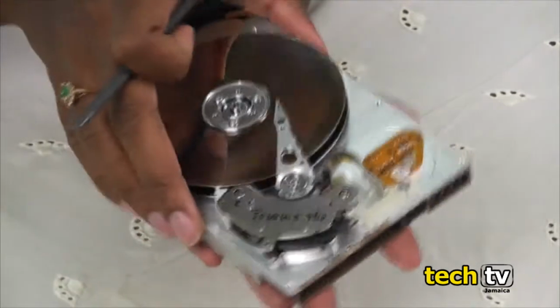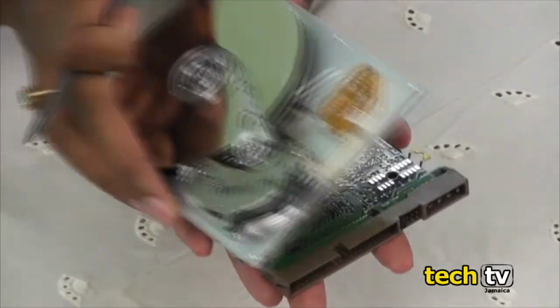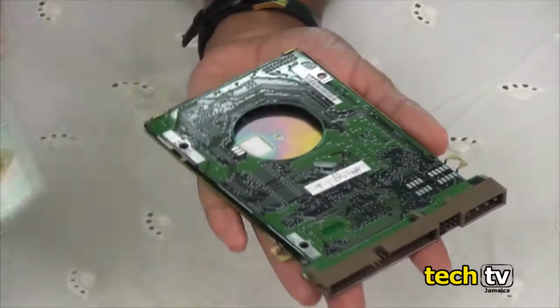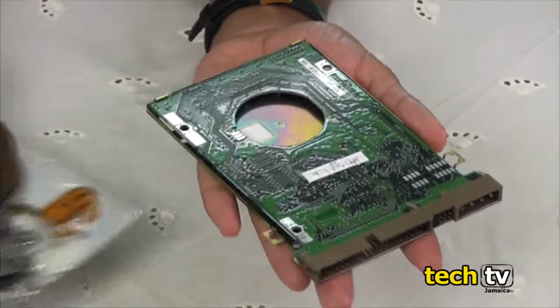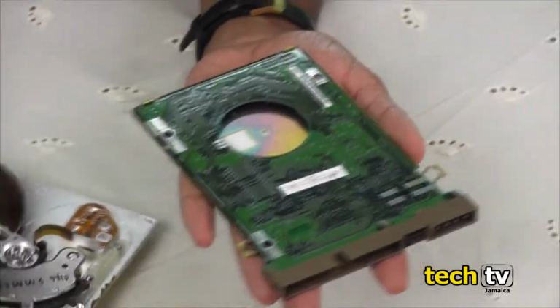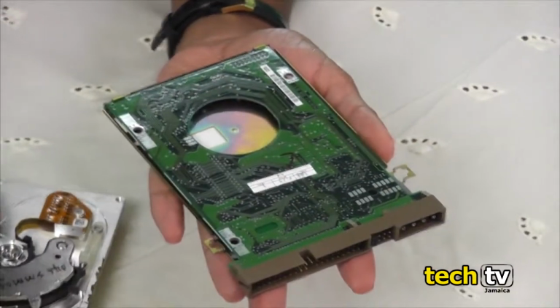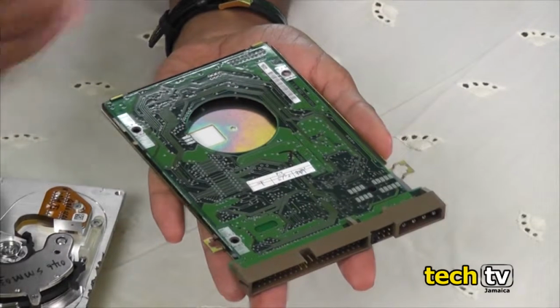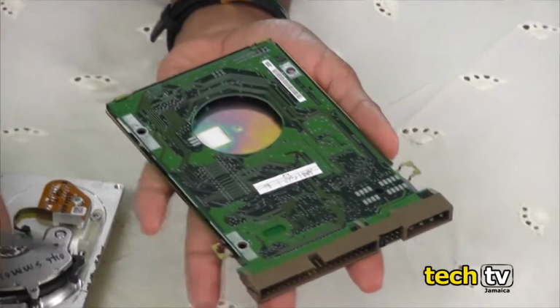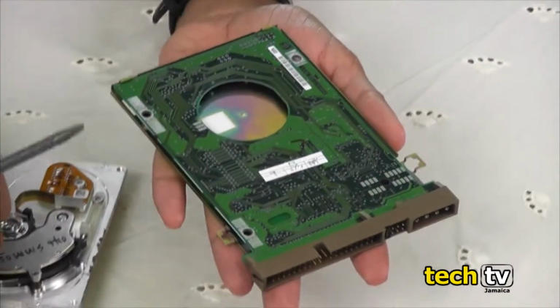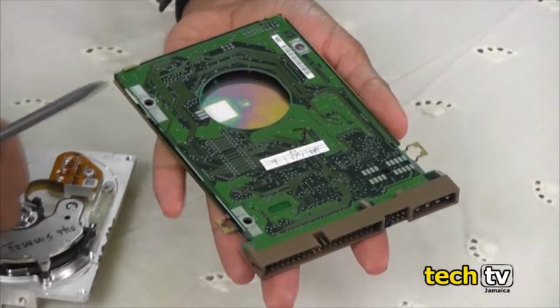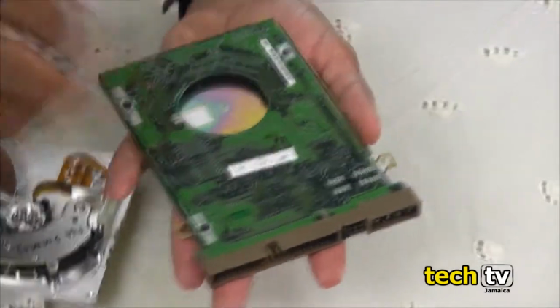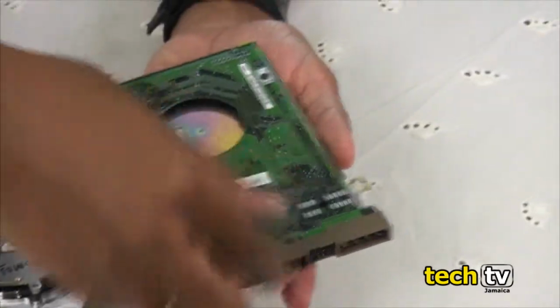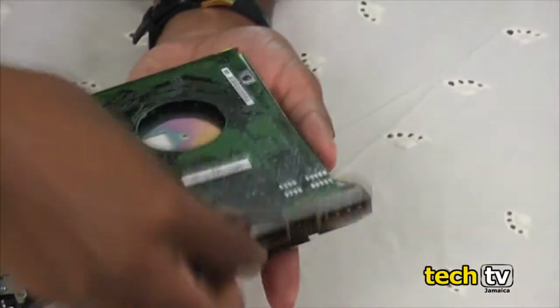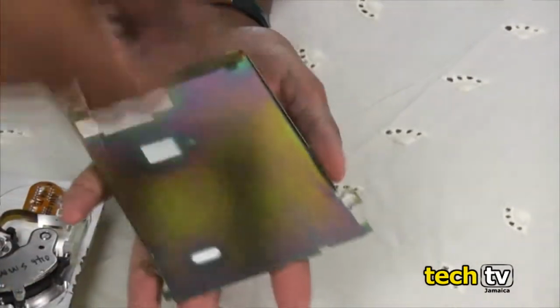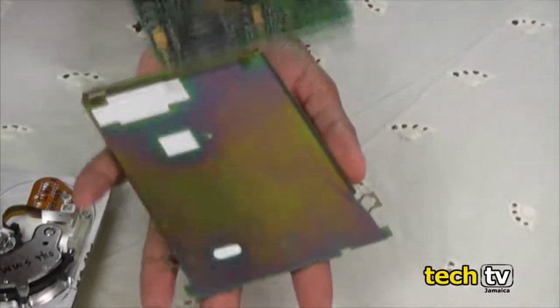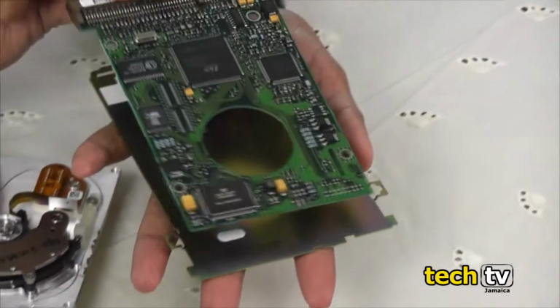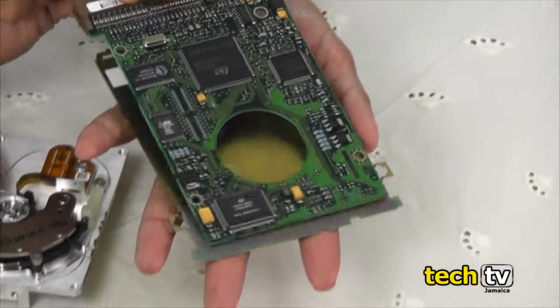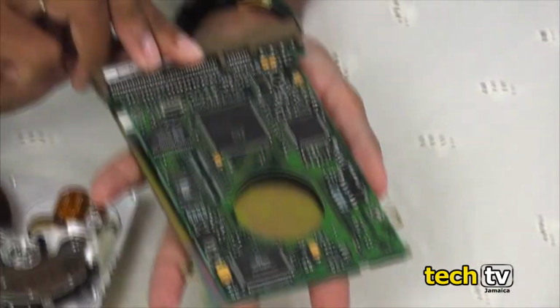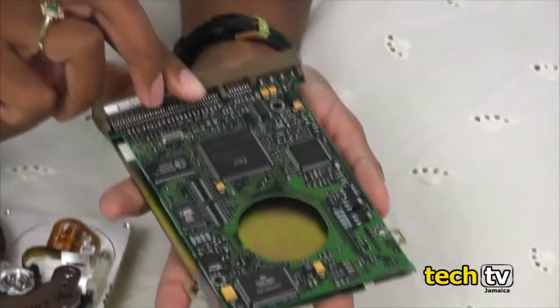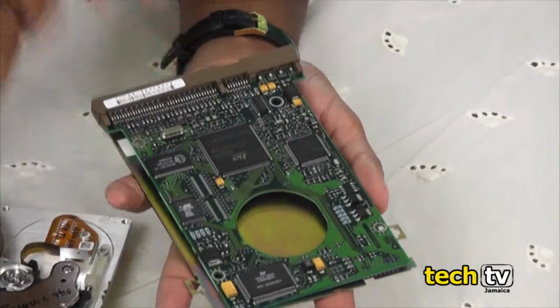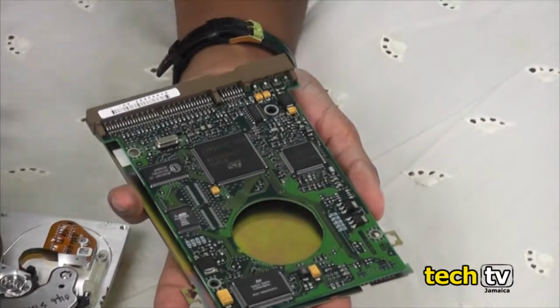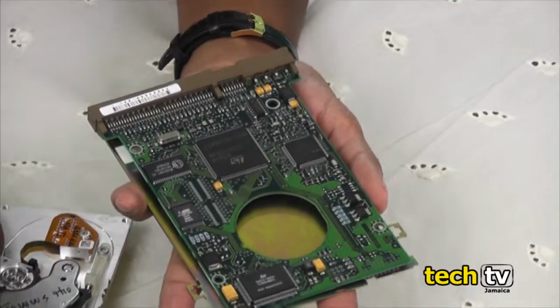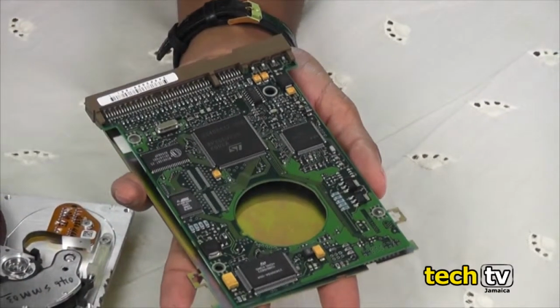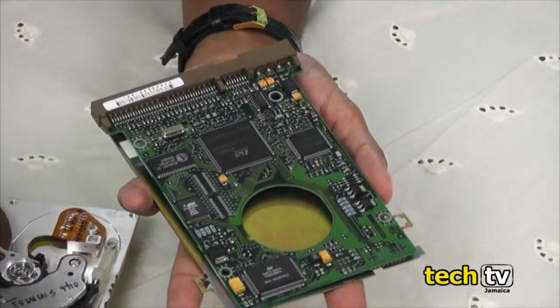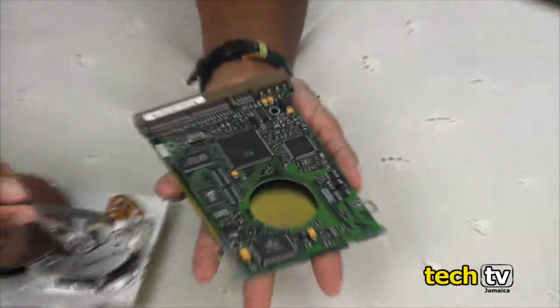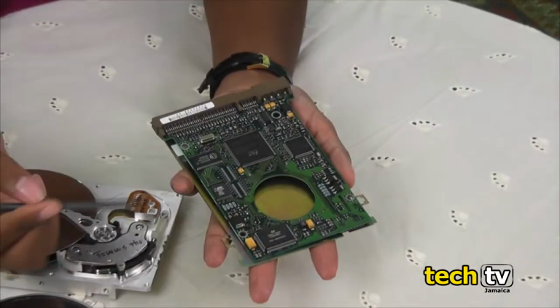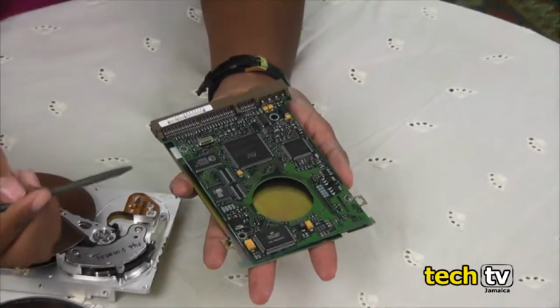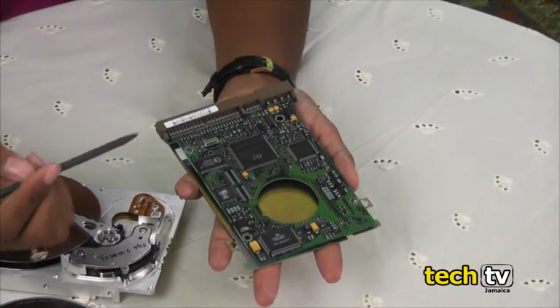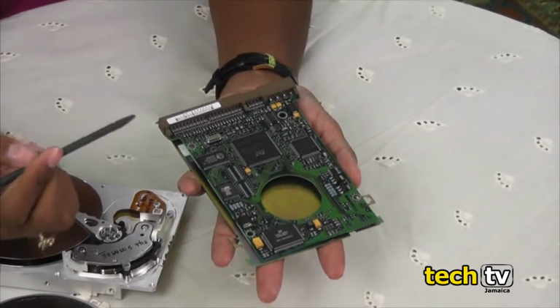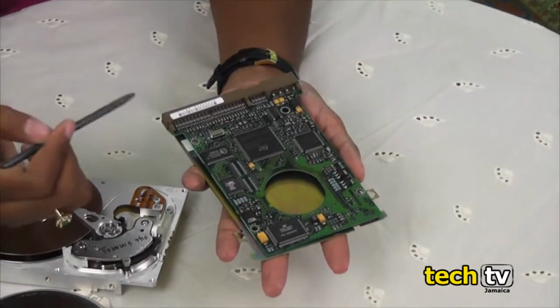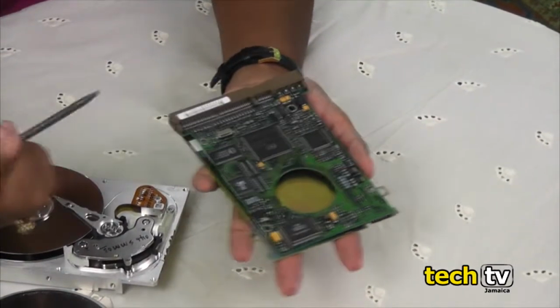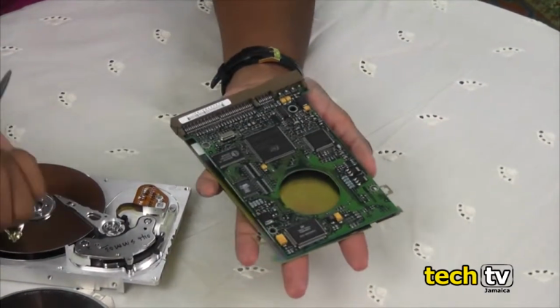The controller board controls the operation of the entire hard drive. It also connects the hard drive to the computer via the port.